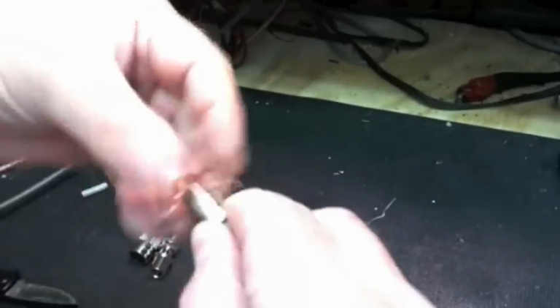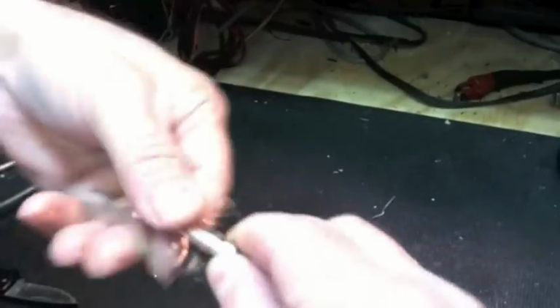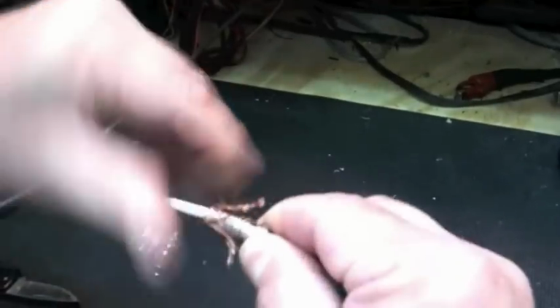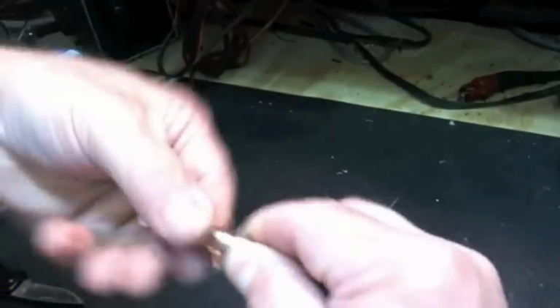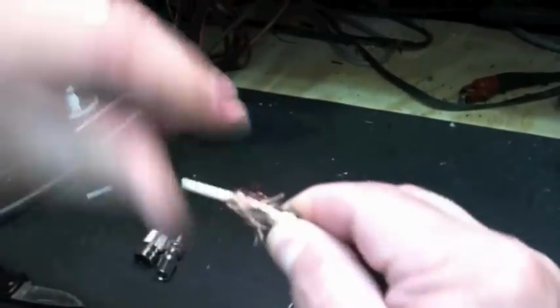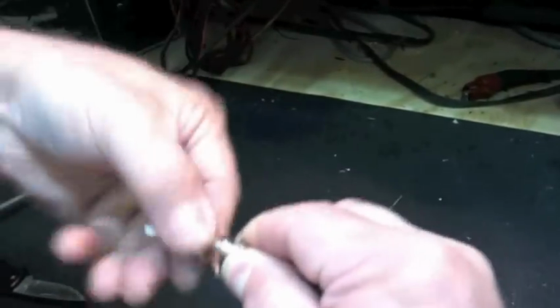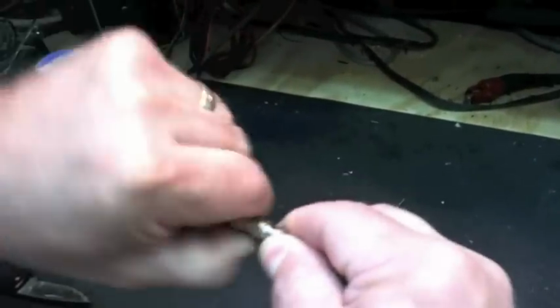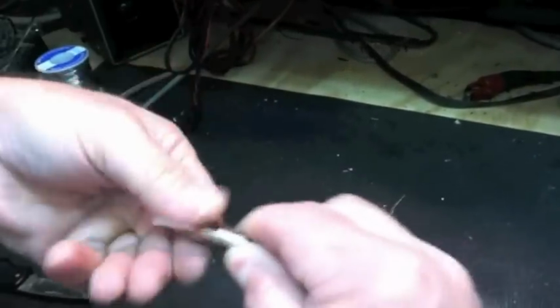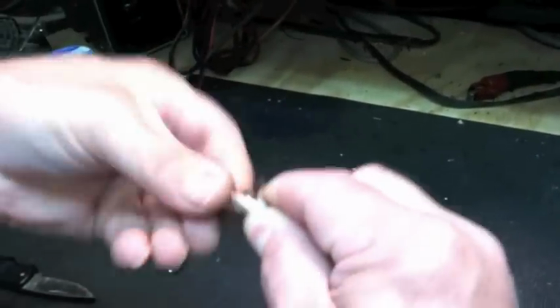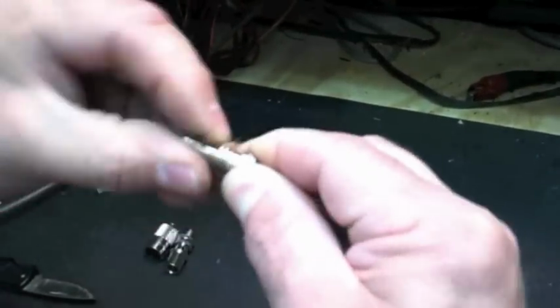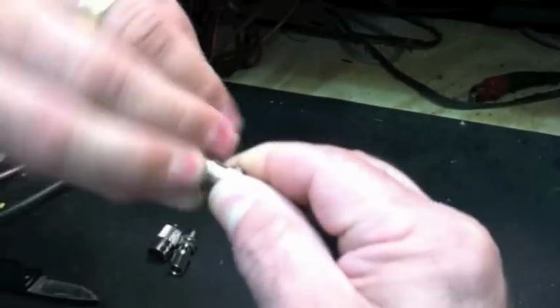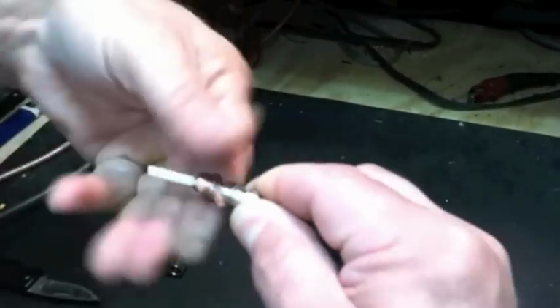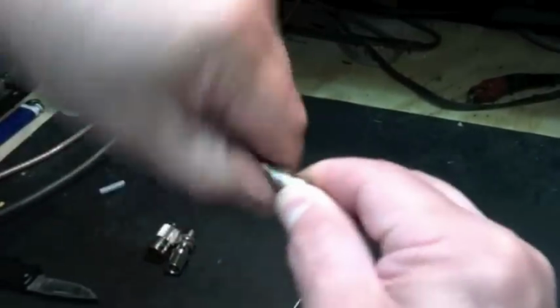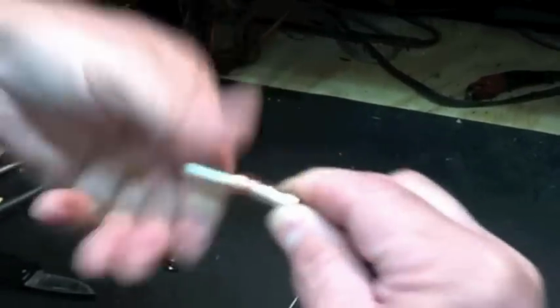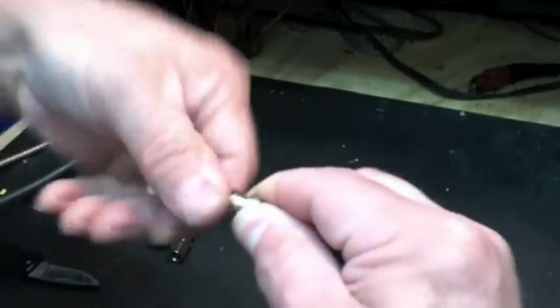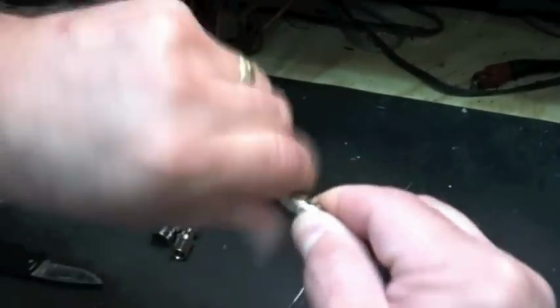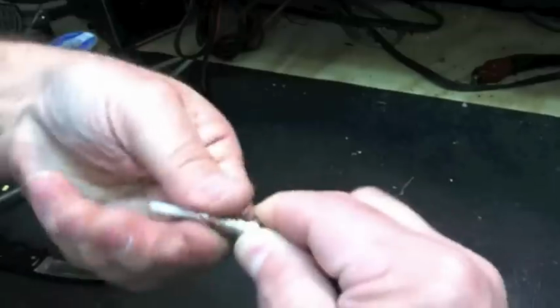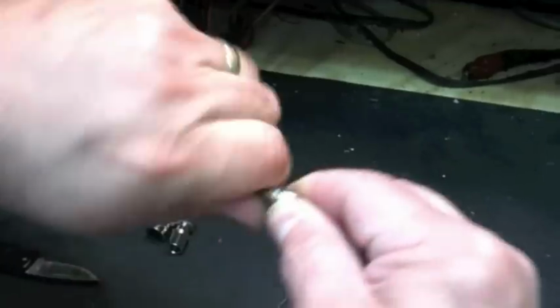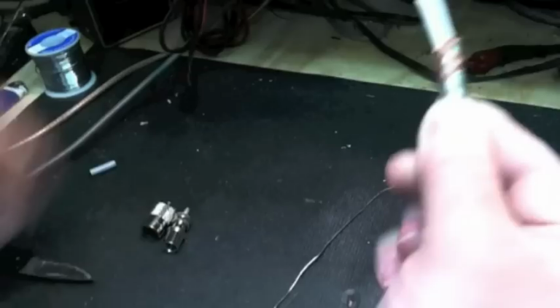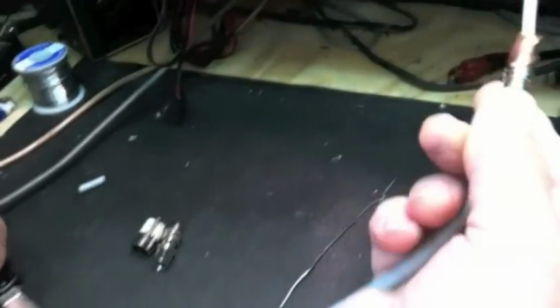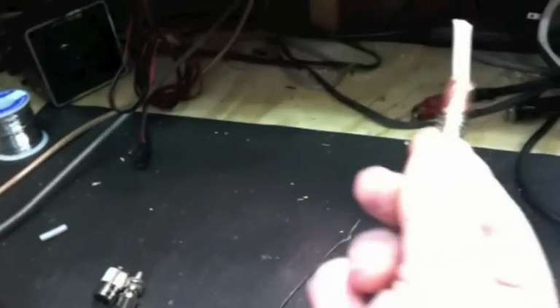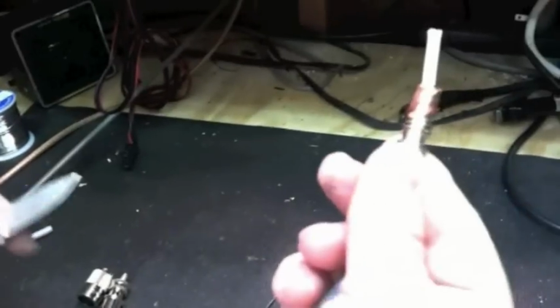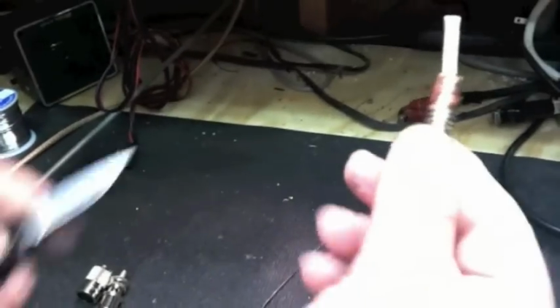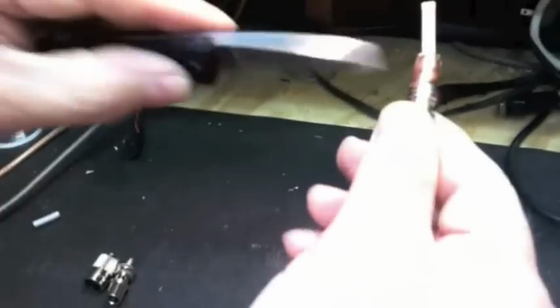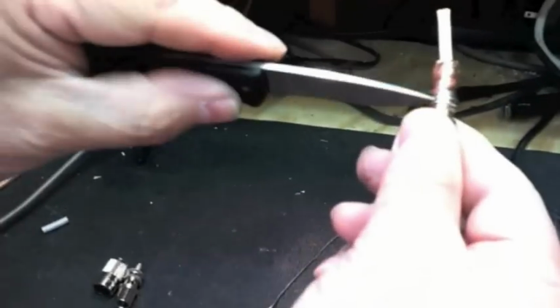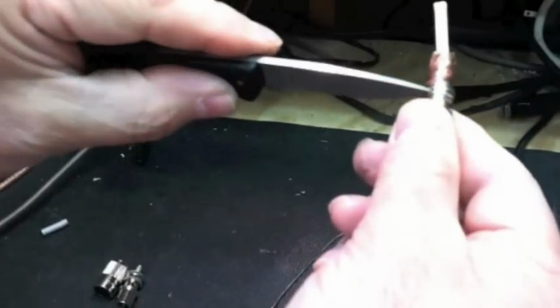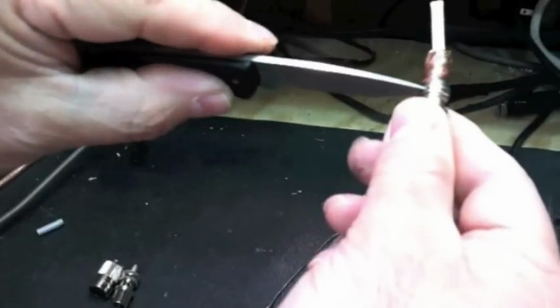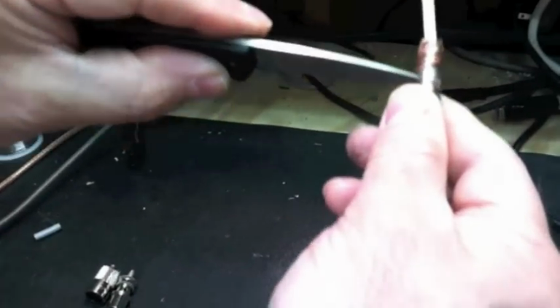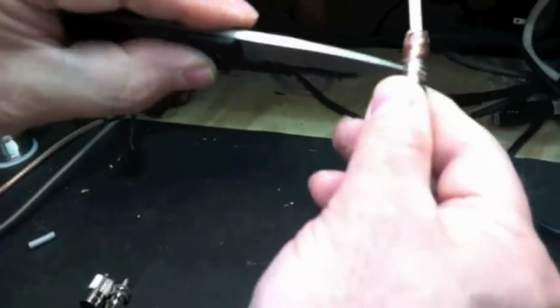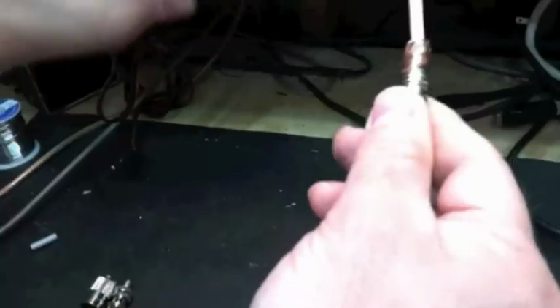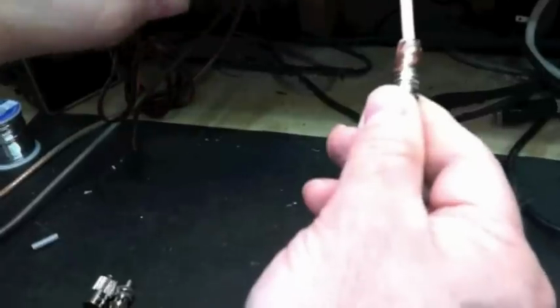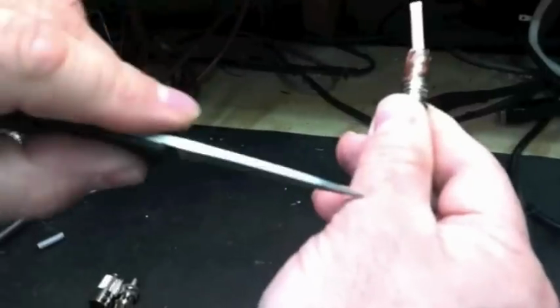Wrap it clockwise. Keep it out of the threads. I'm holding this adapter in place so it does not move forward or back.